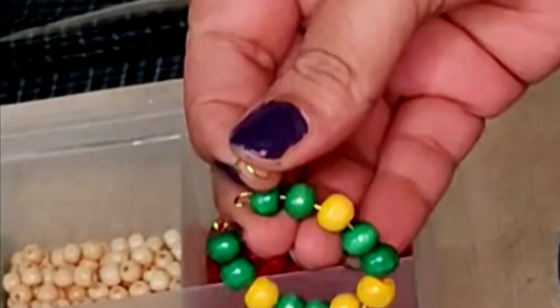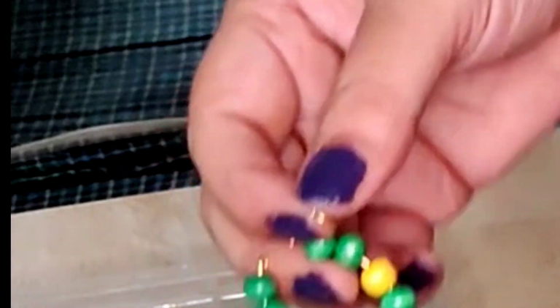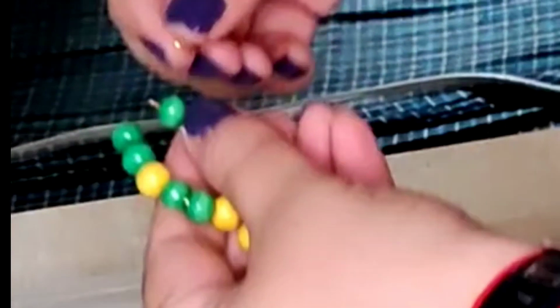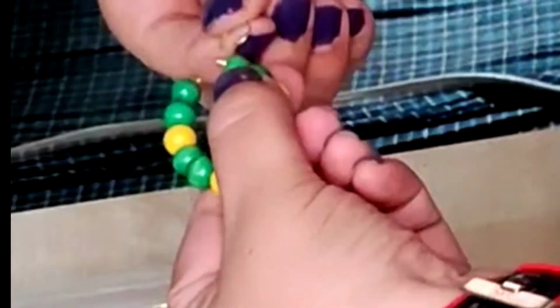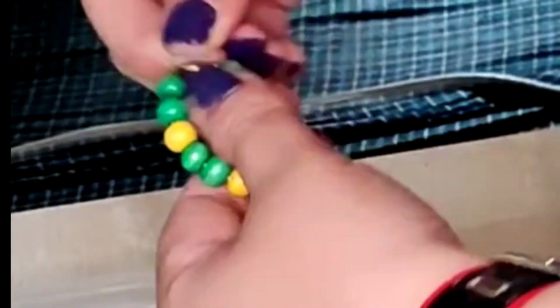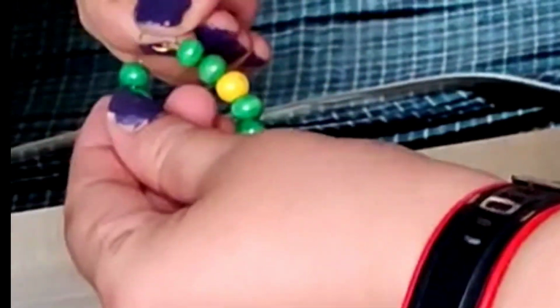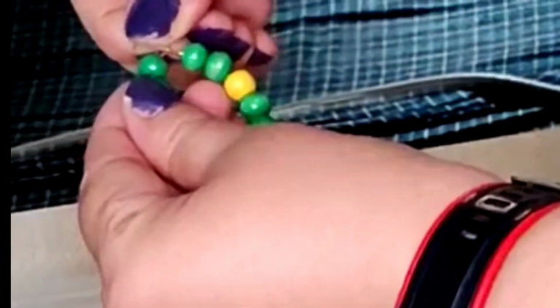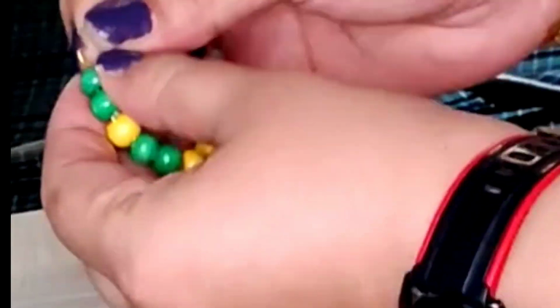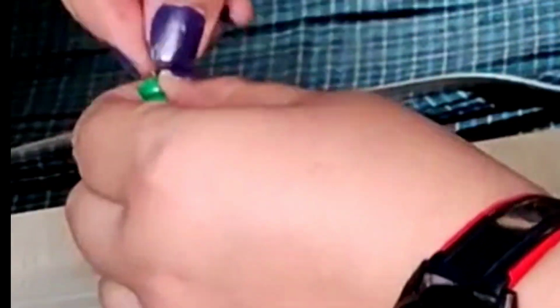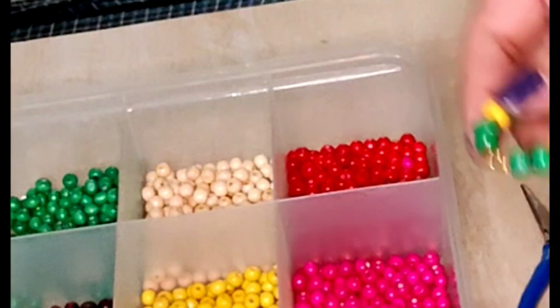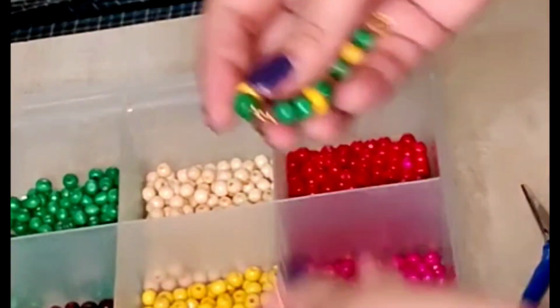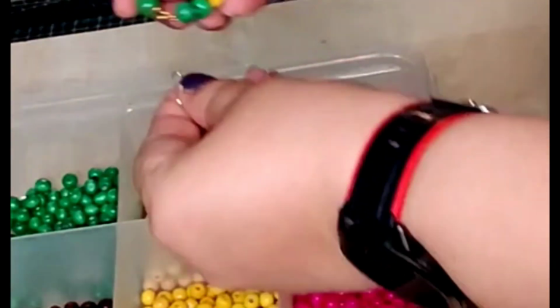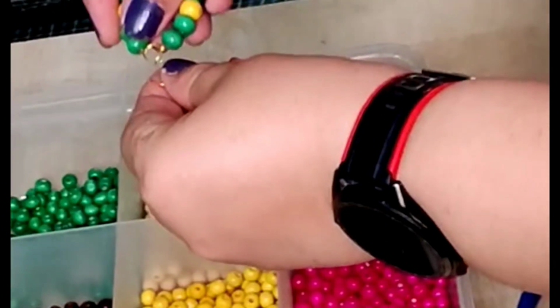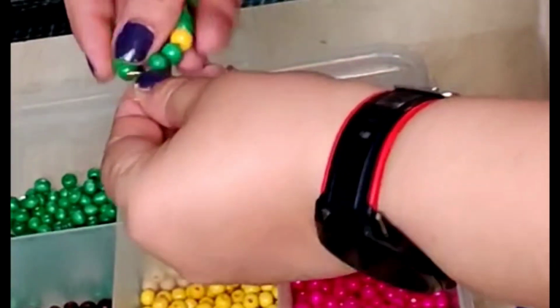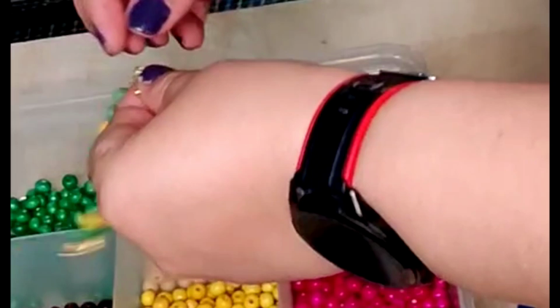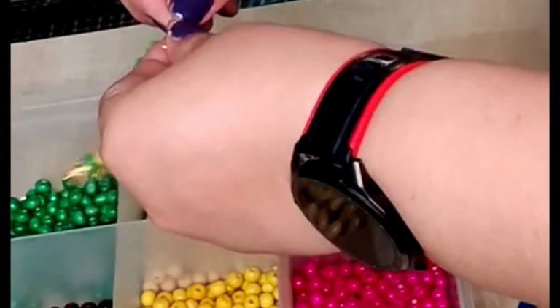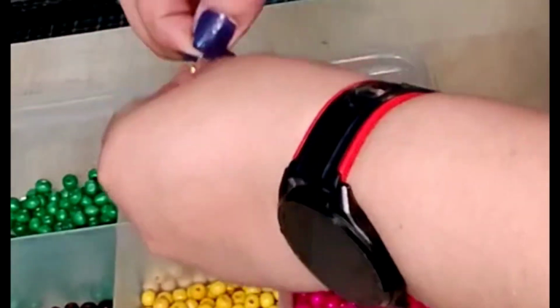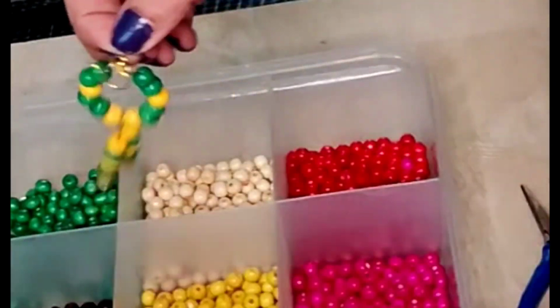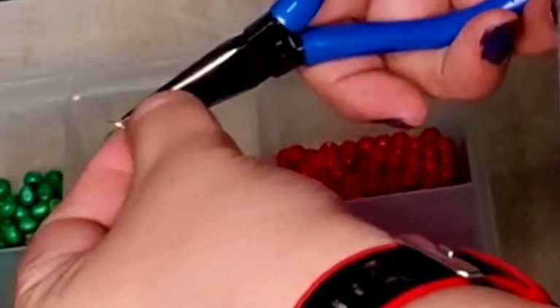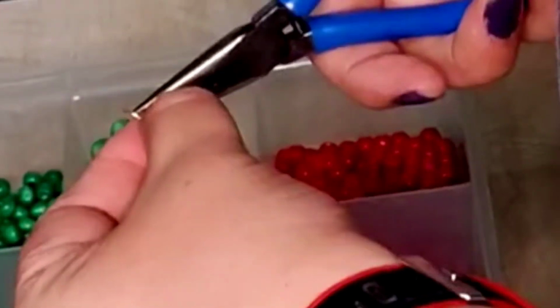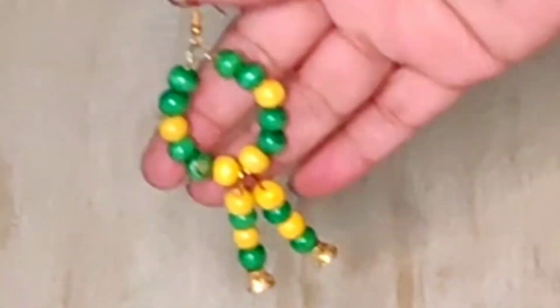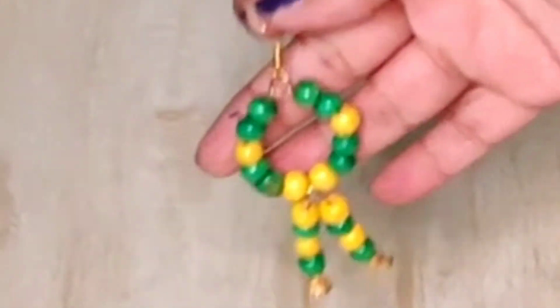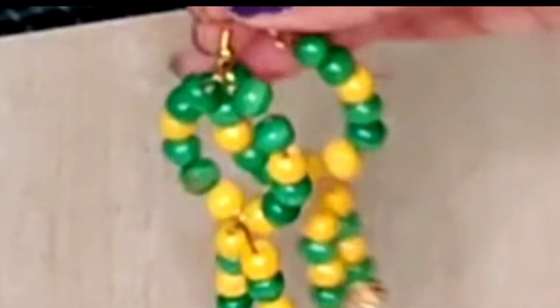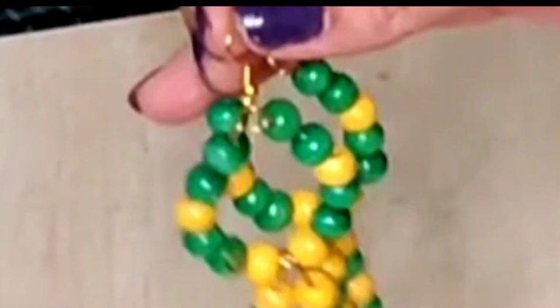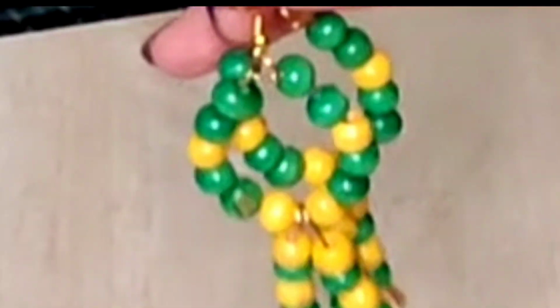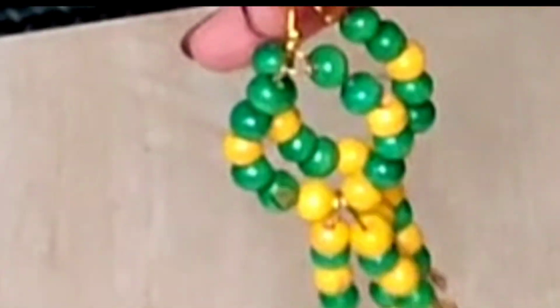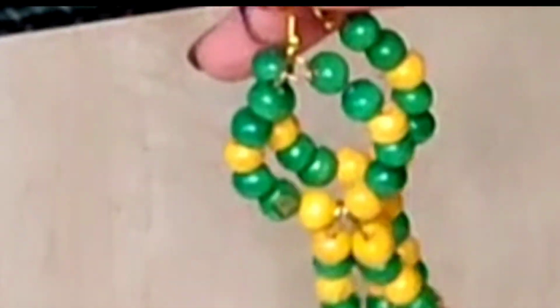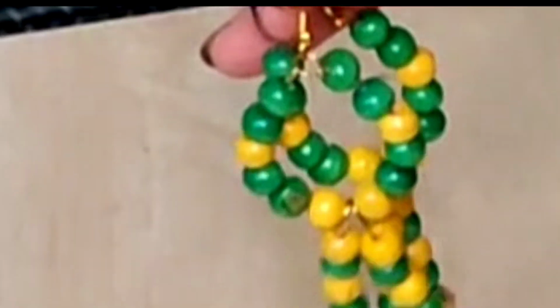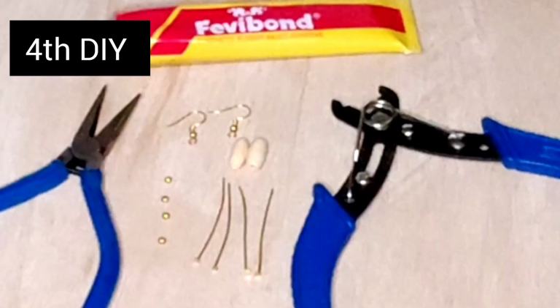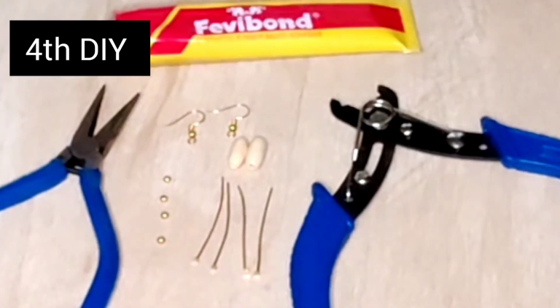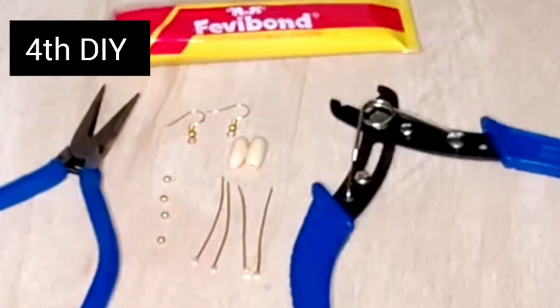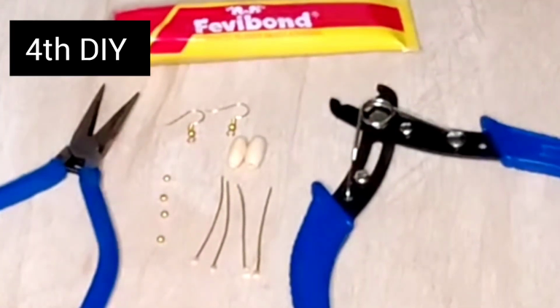Take a jump ring, attach both the sides to it, and now attach it to the ear wire. Similarly we will do the other earring and we have a third pair of beautiful earrings ready.